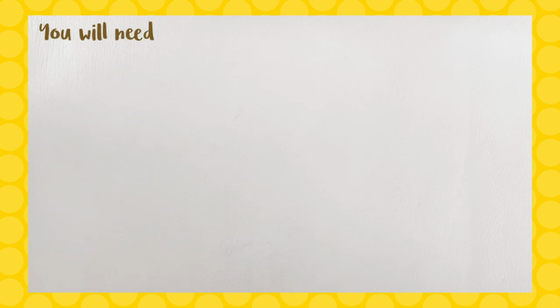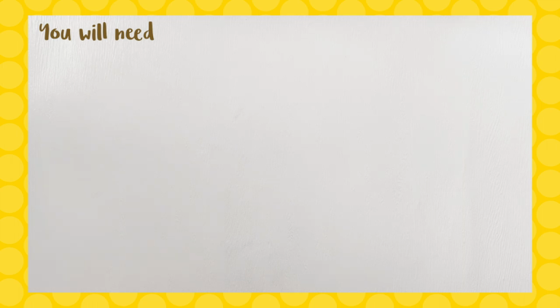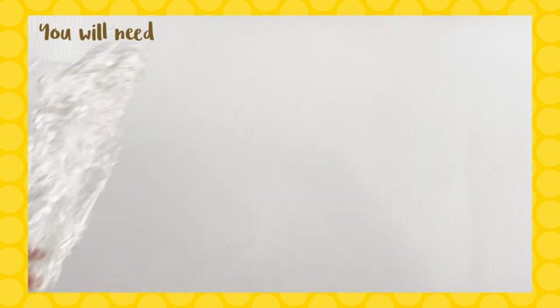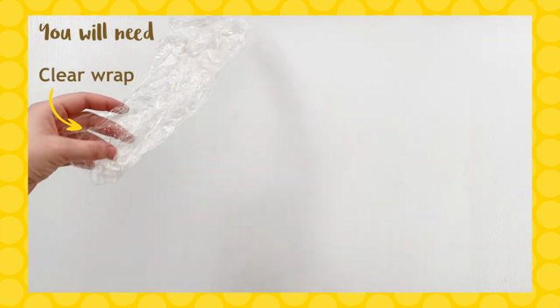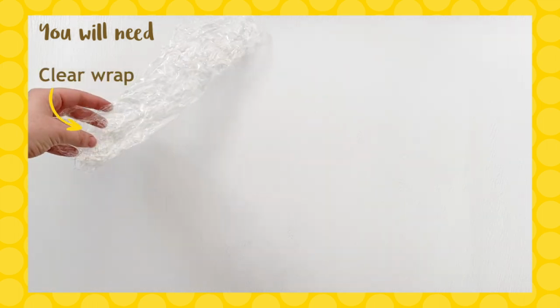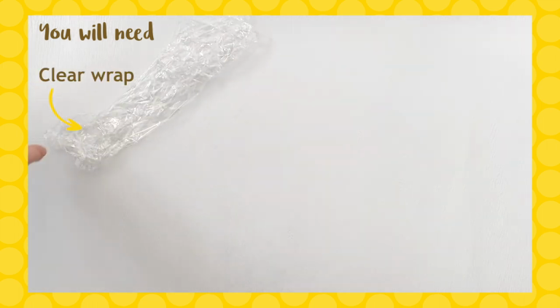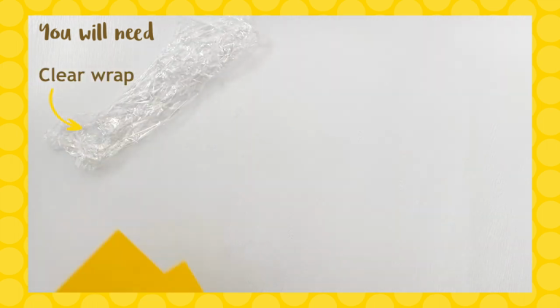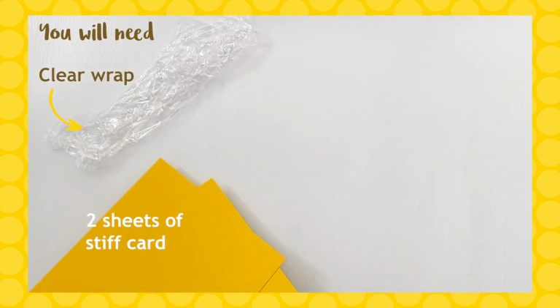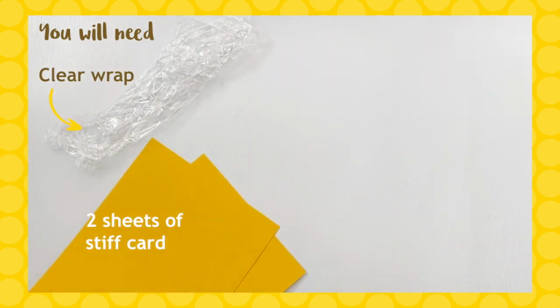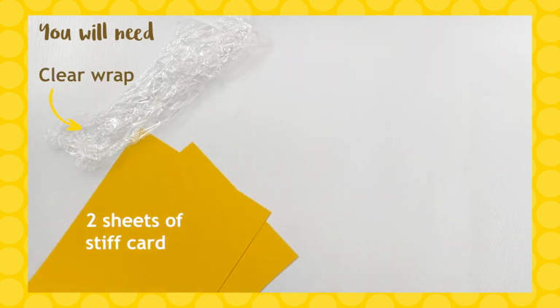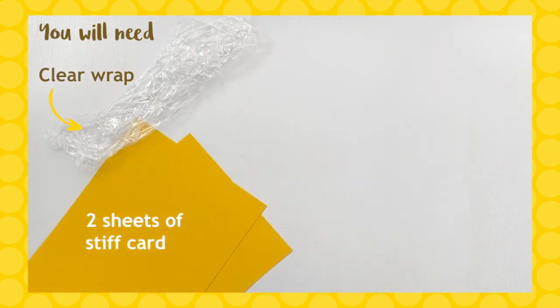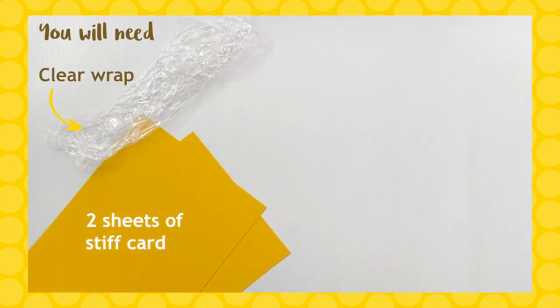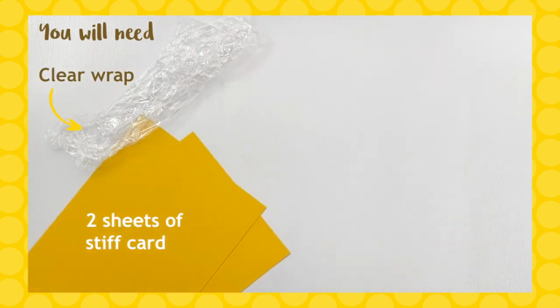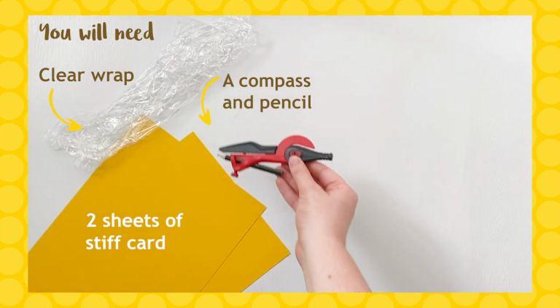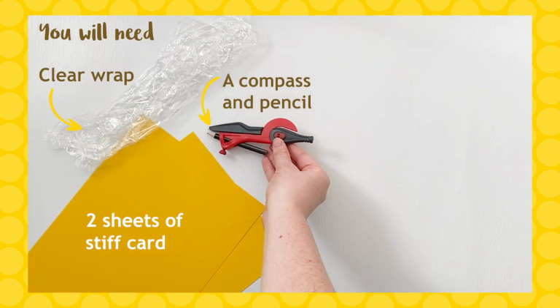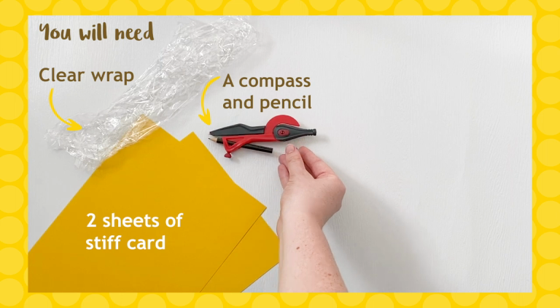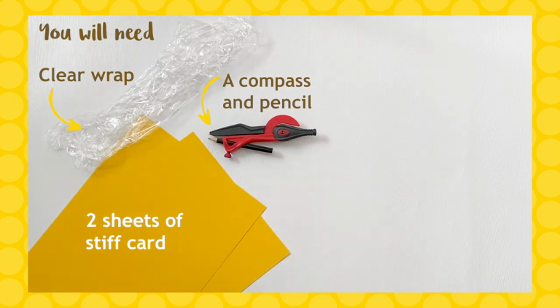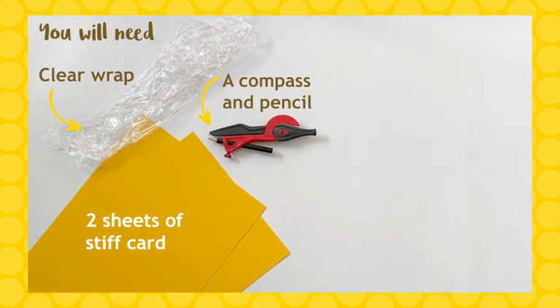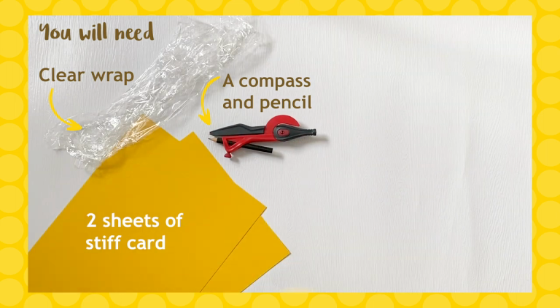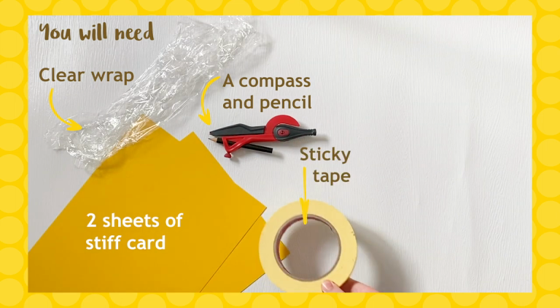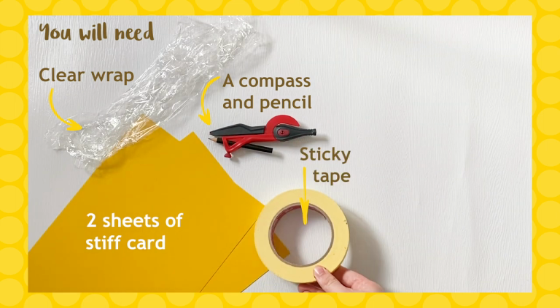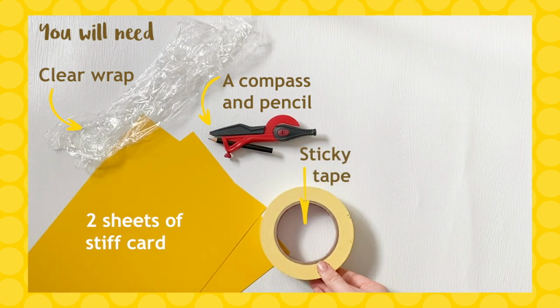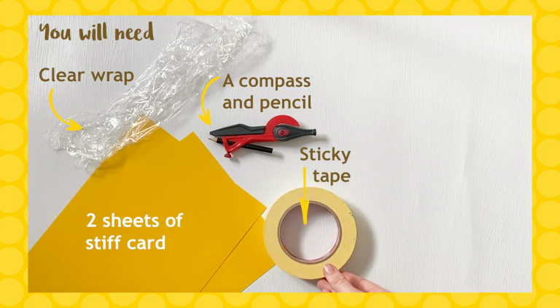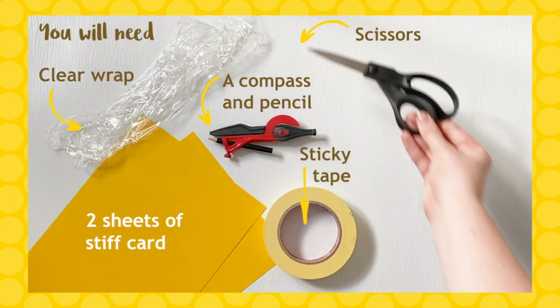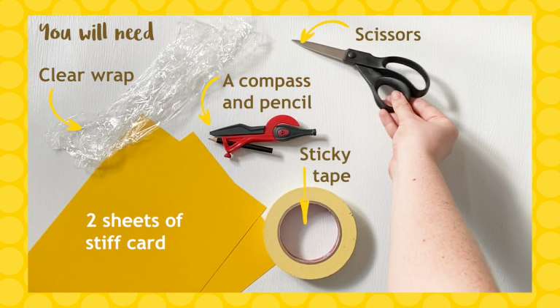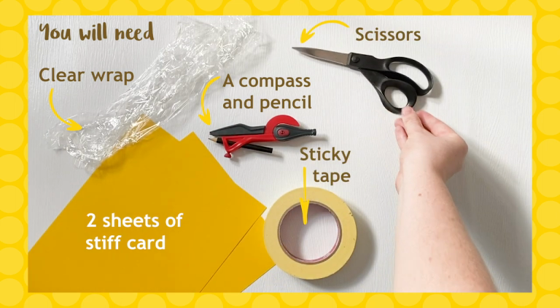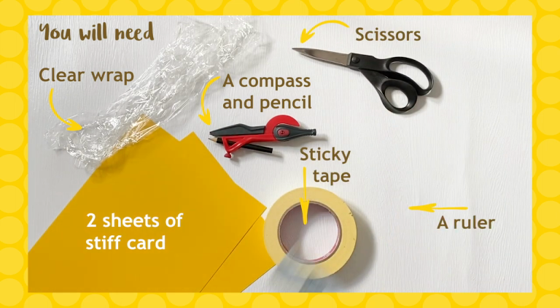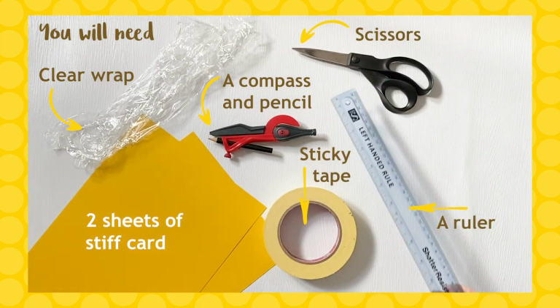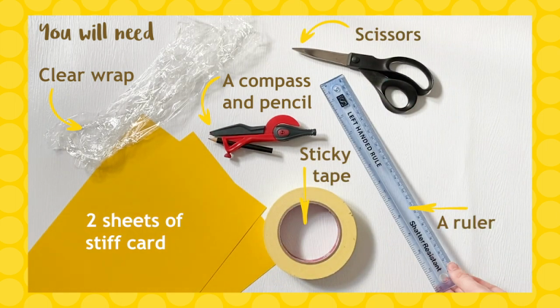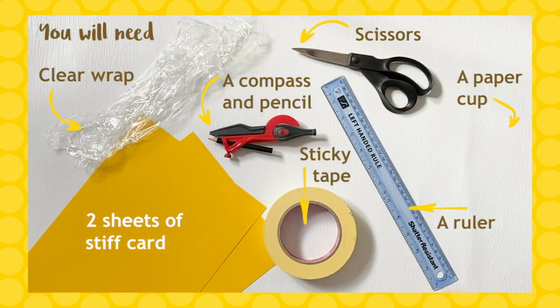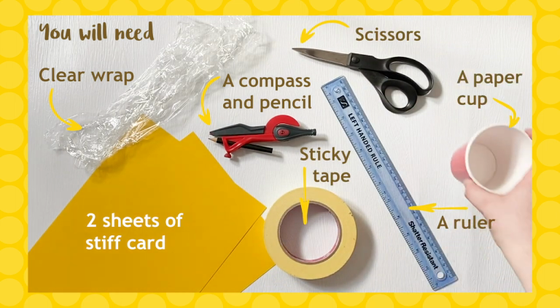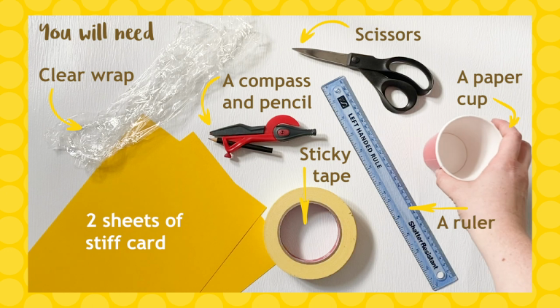You will need: clear wrap, two sheets of stiff card, a compass and pencil, sticky tape, scissors, a ruler, and a paper cup.